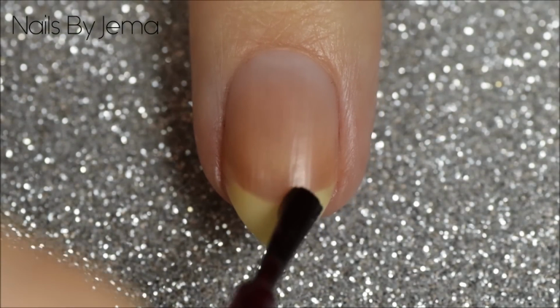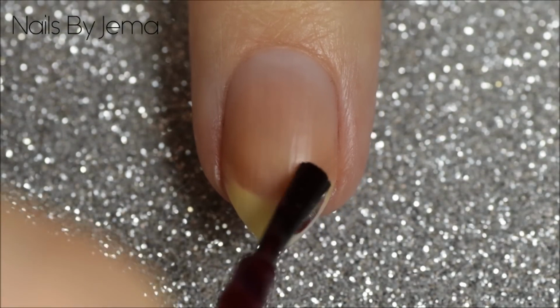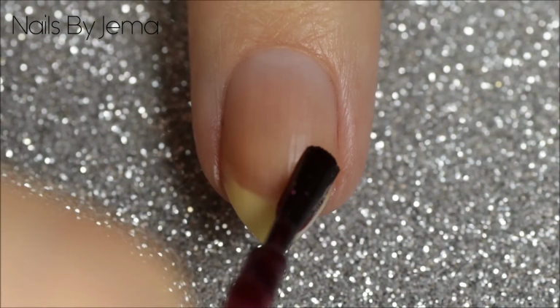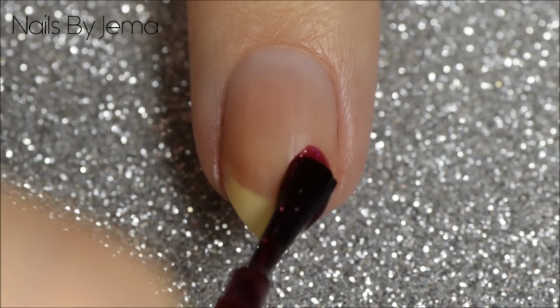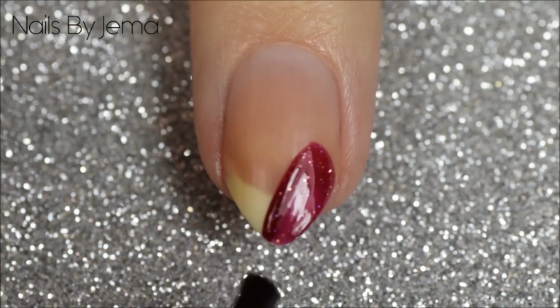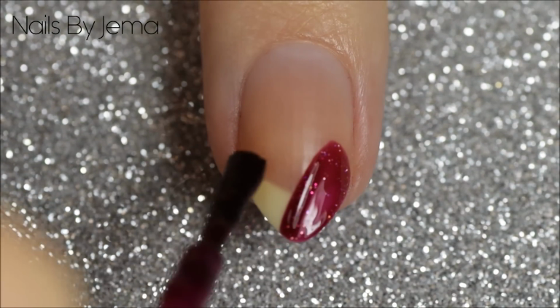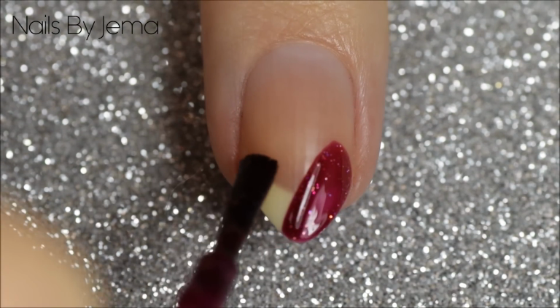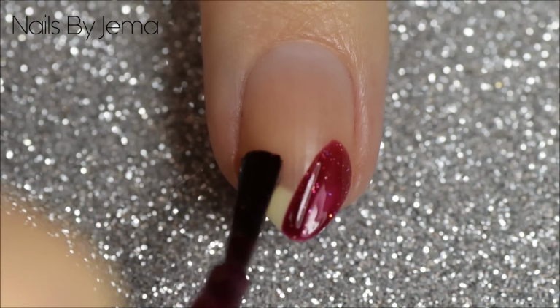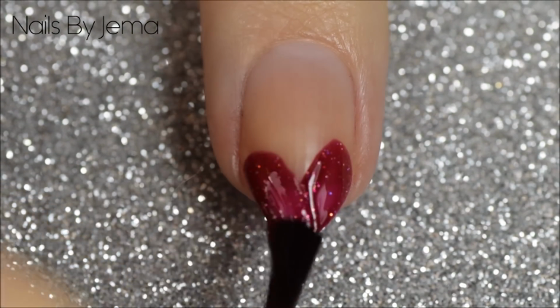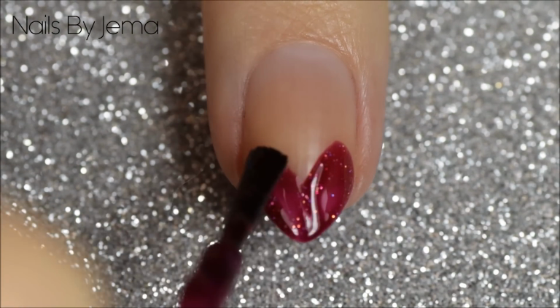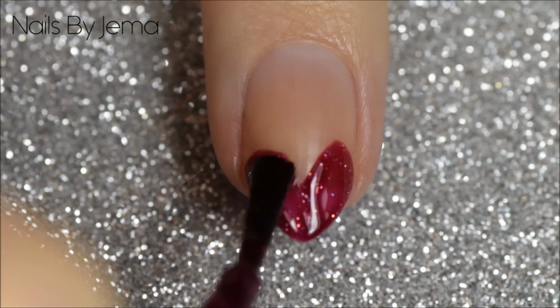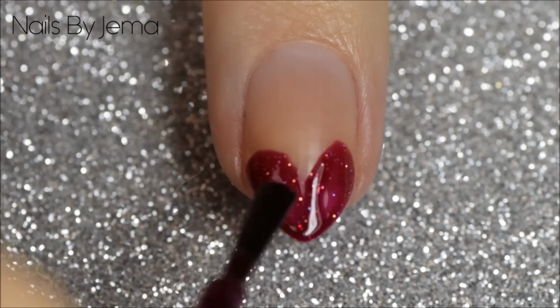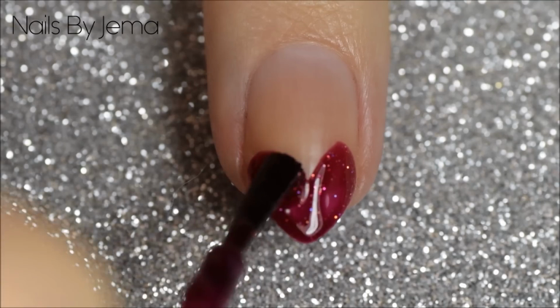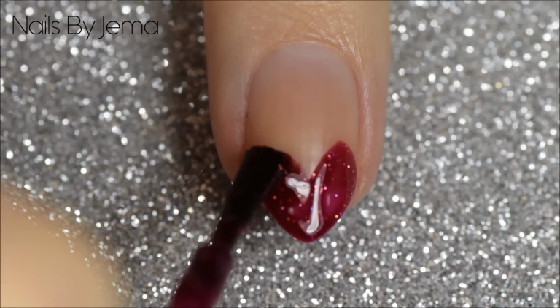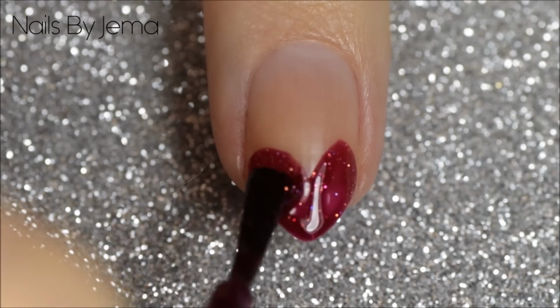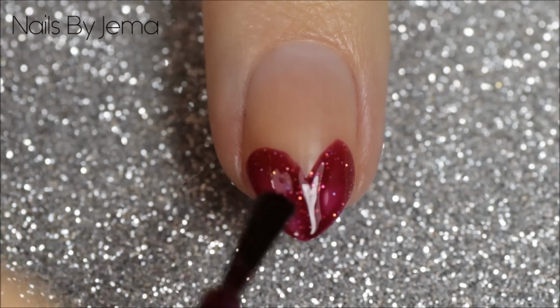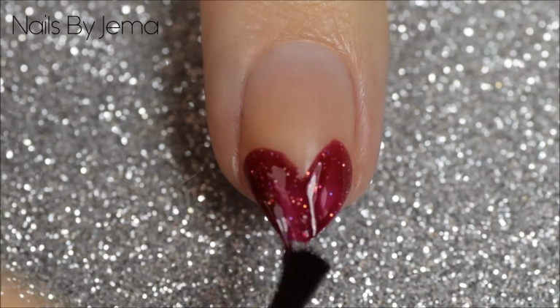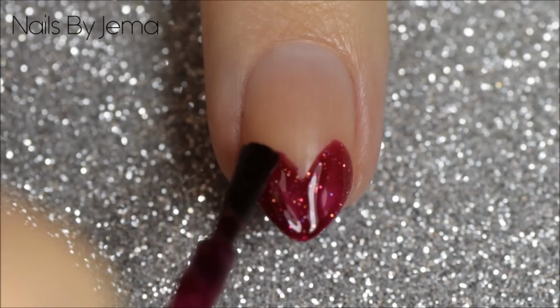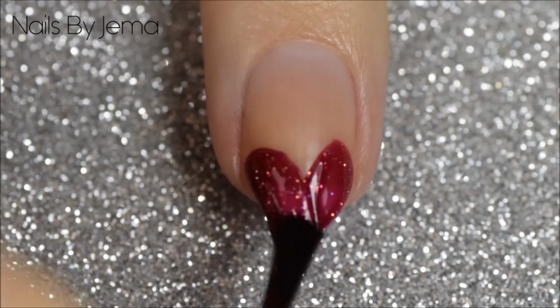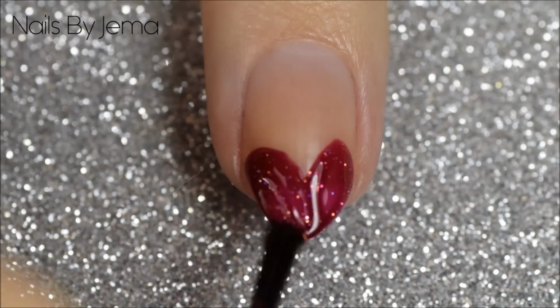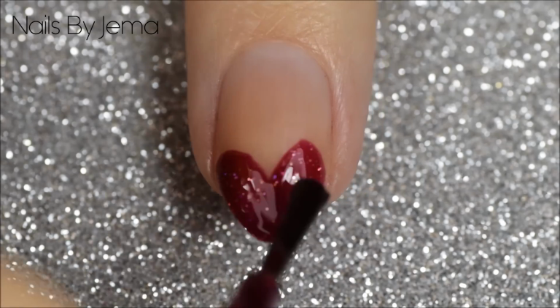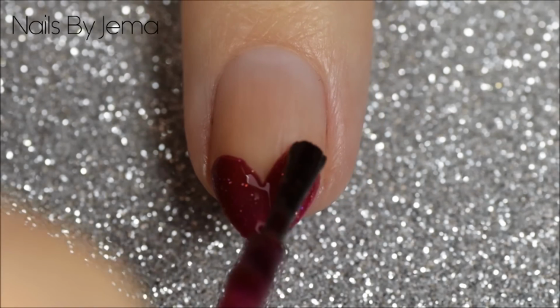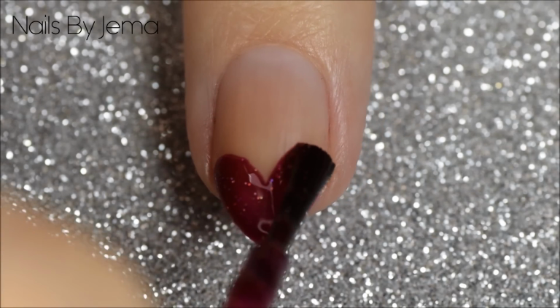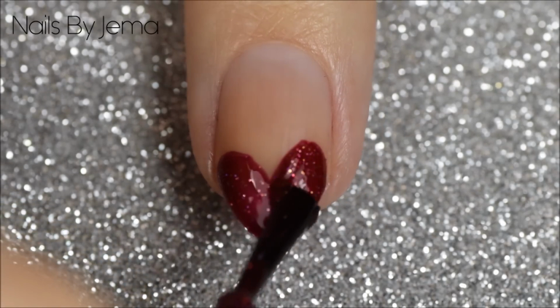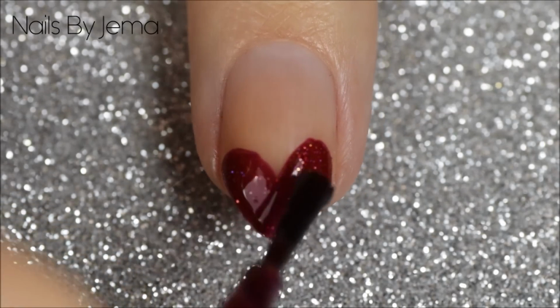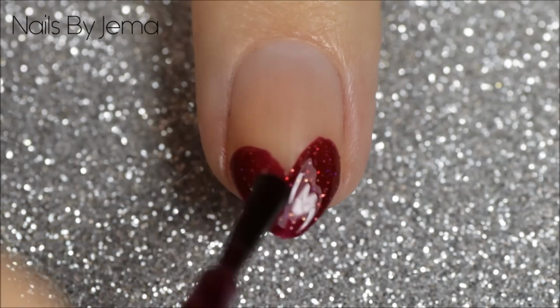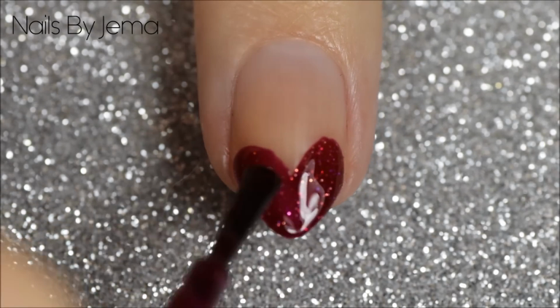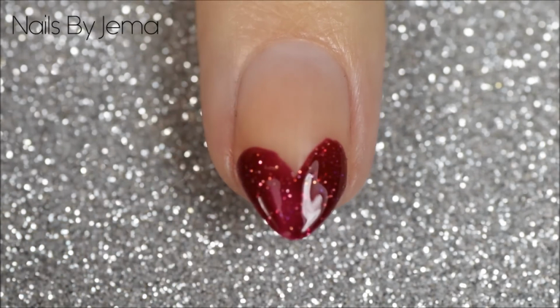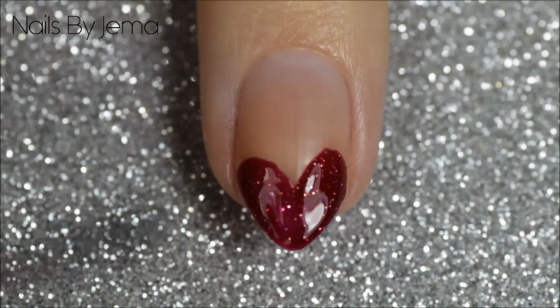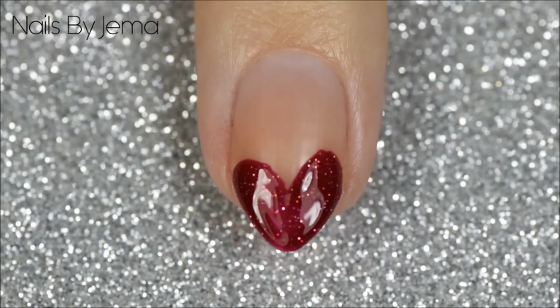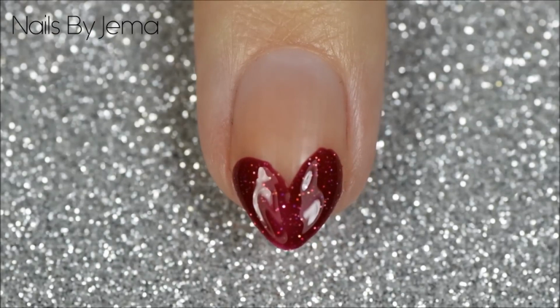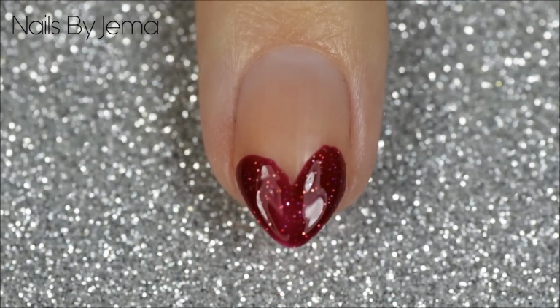Using your polish brush, paint two lines in a V shape on the end of your nail. Go back in if you have to to even it out and smooth out any of the lines. It's important that you don't let the polish start to dry and become tacky, or it will become lumpy and really hard to work with.